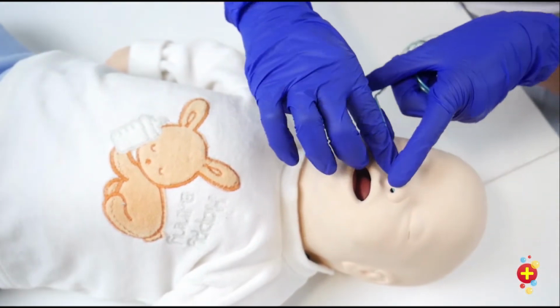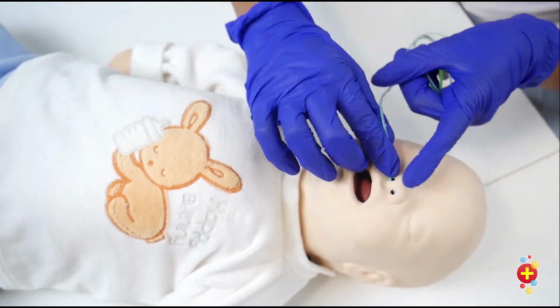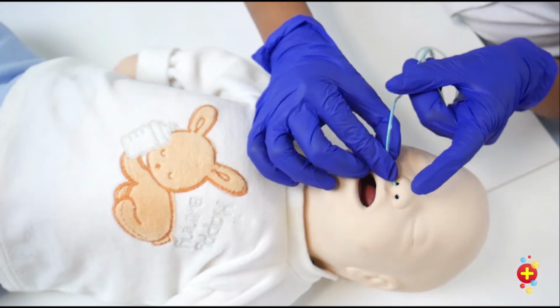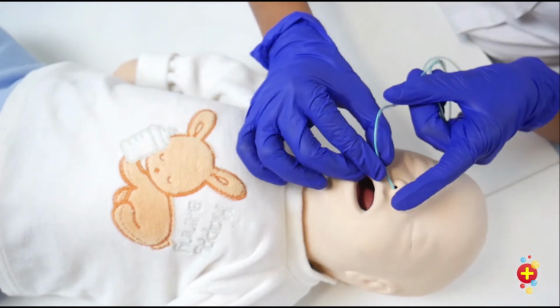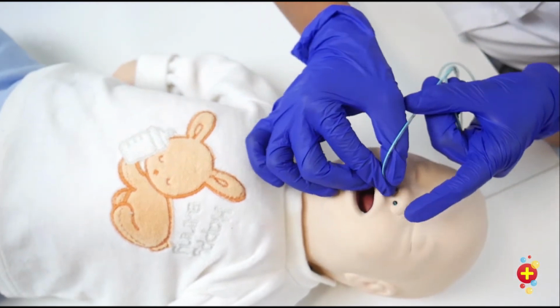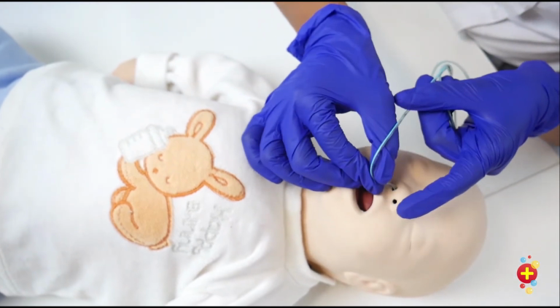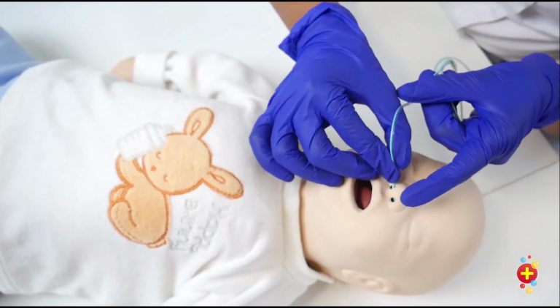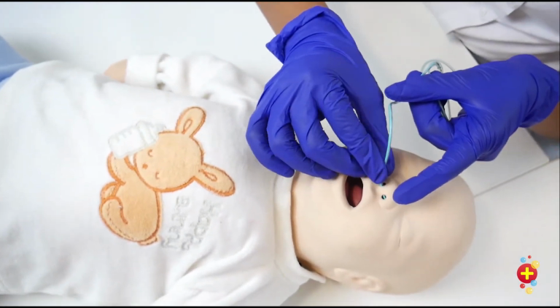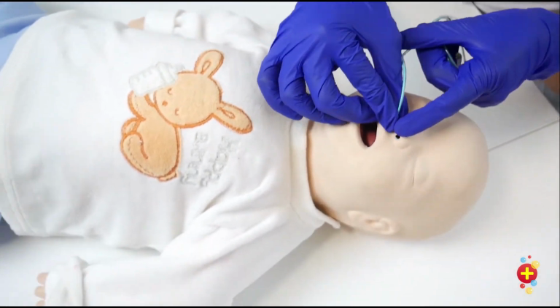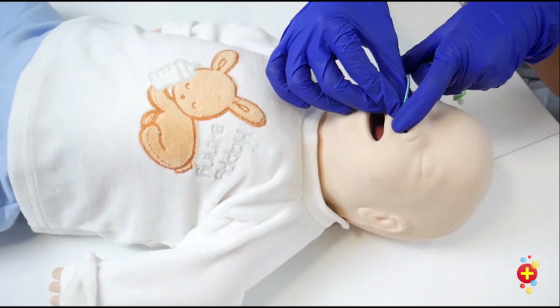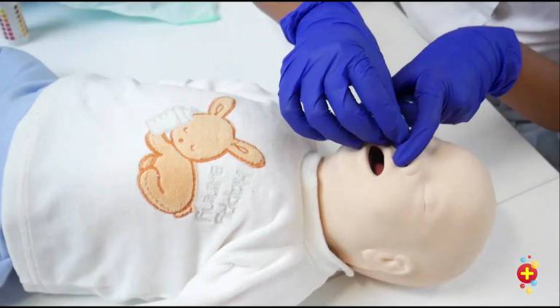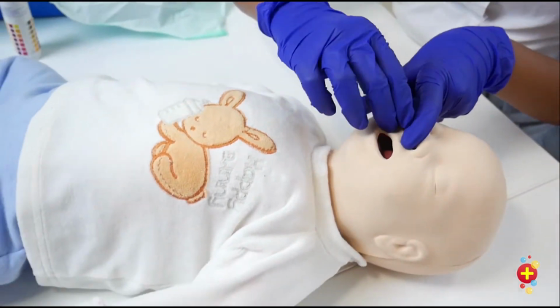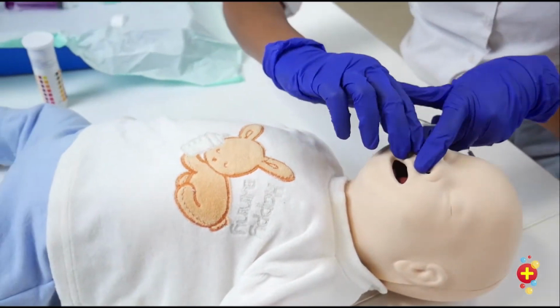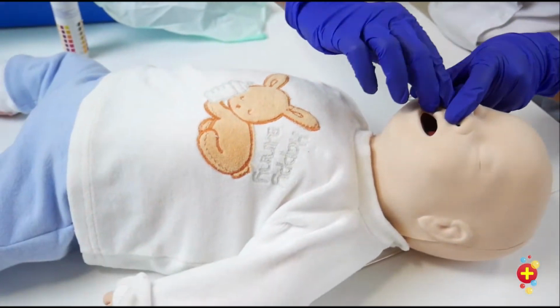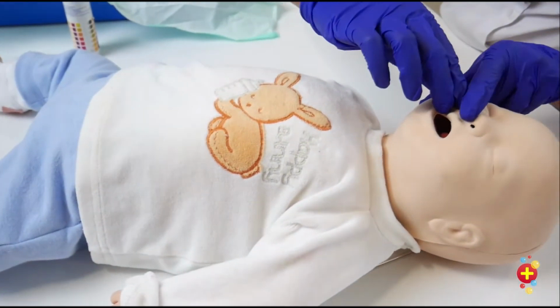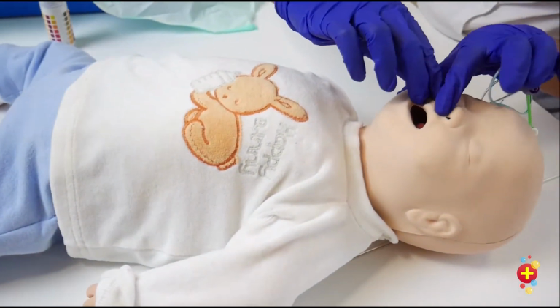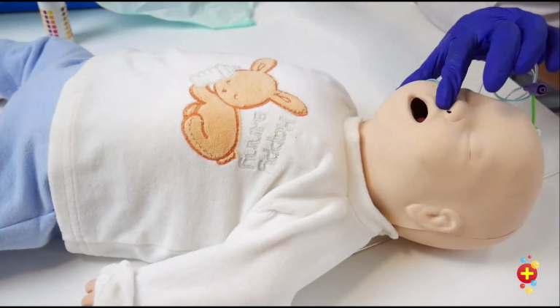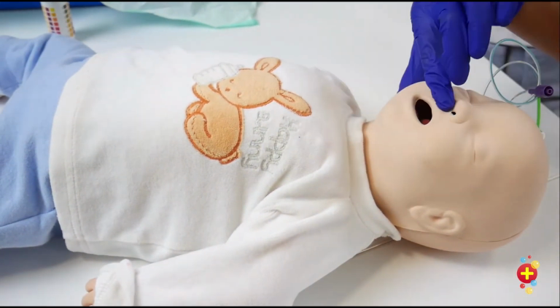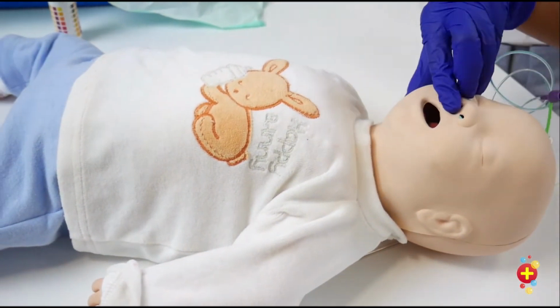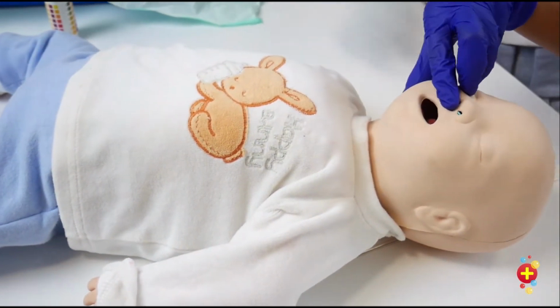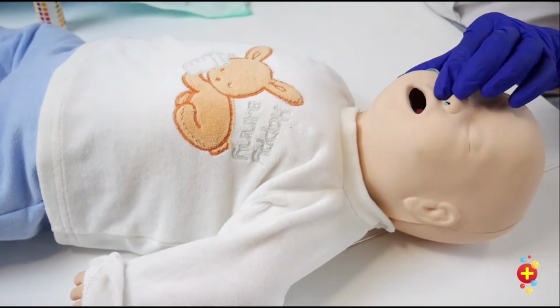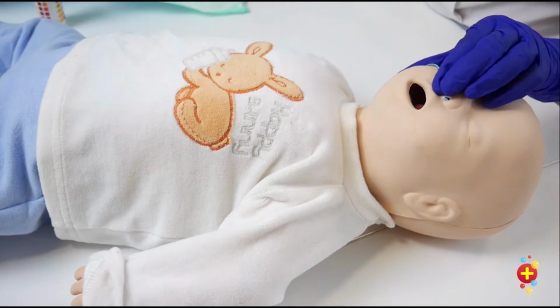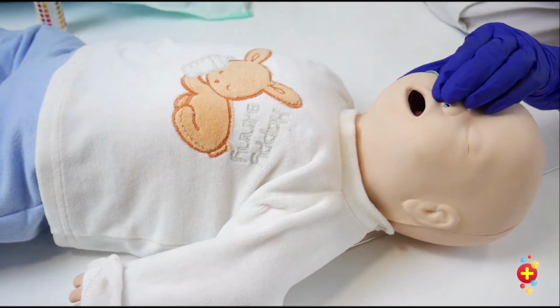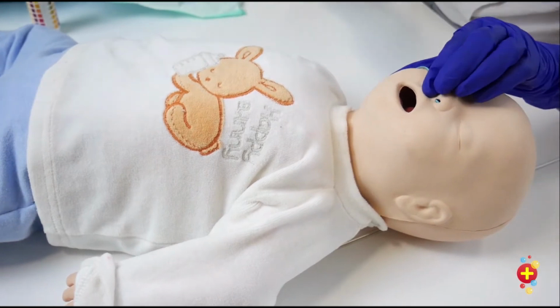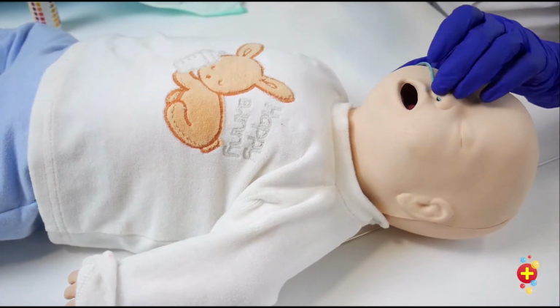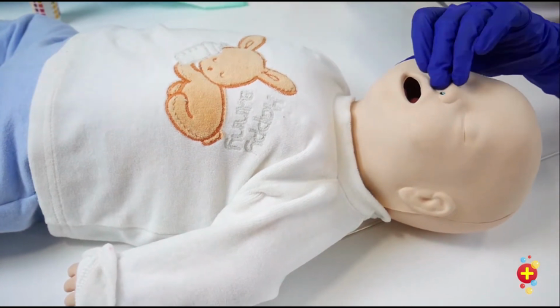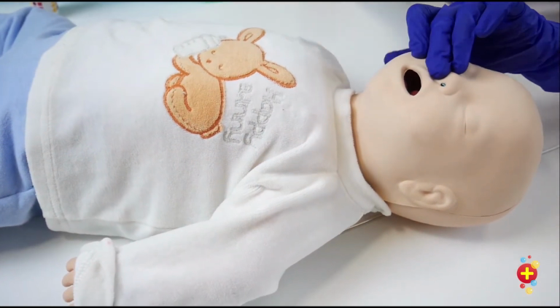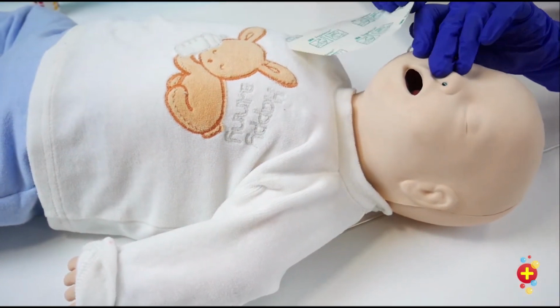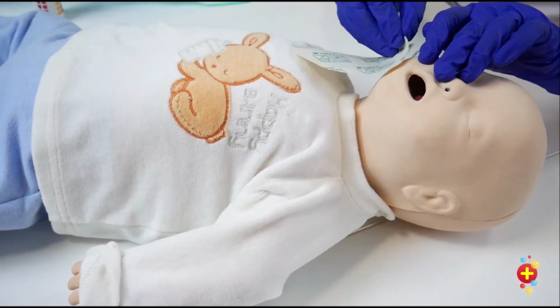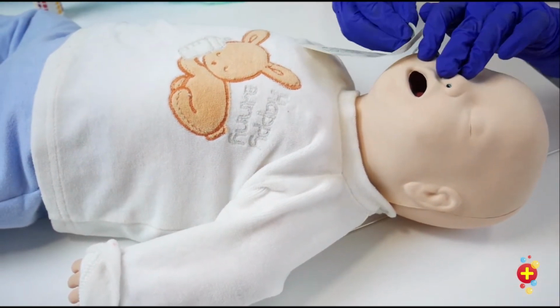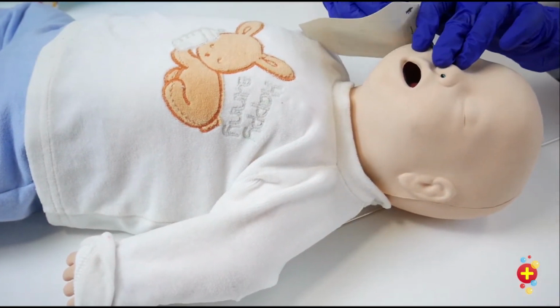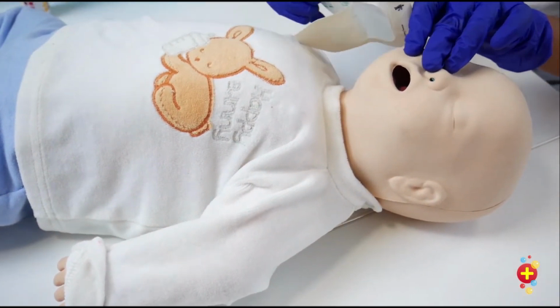When you're at the correct positioning, secure it with a Tegaderm.